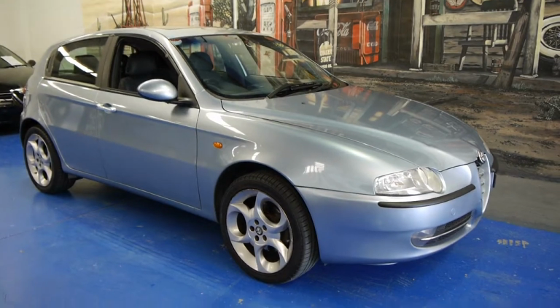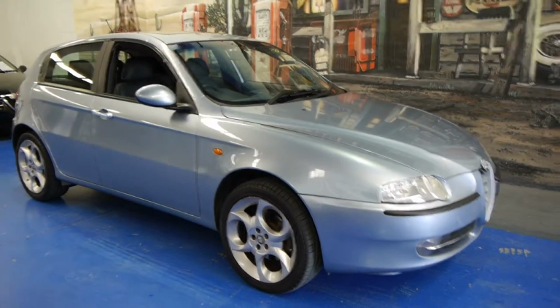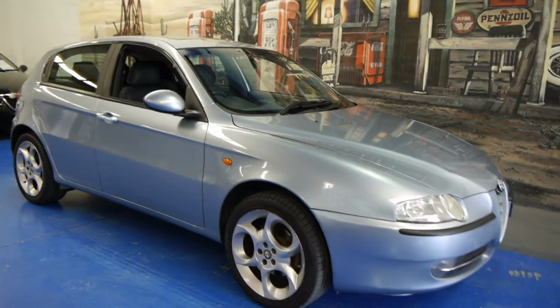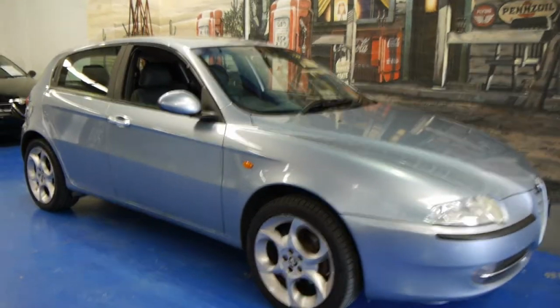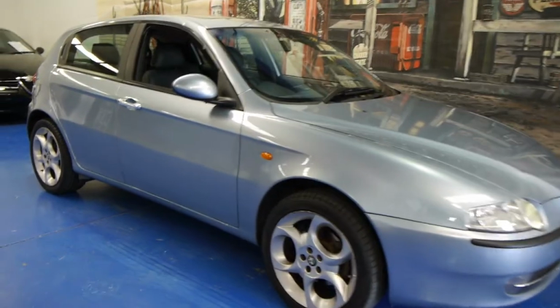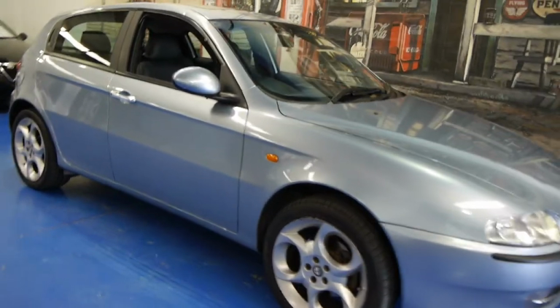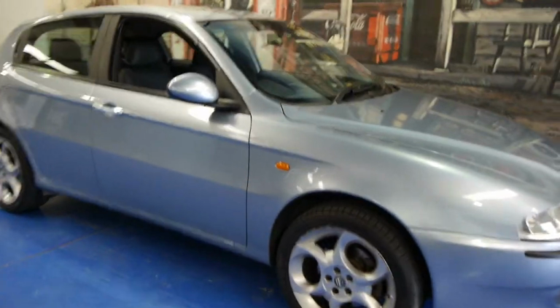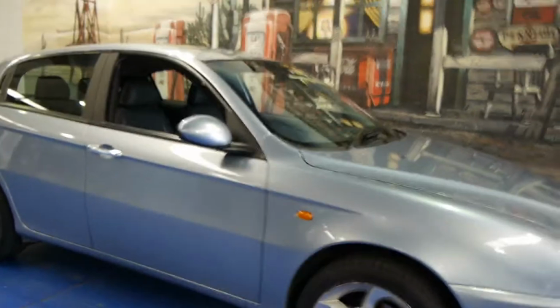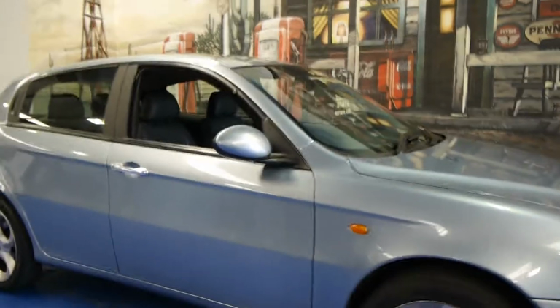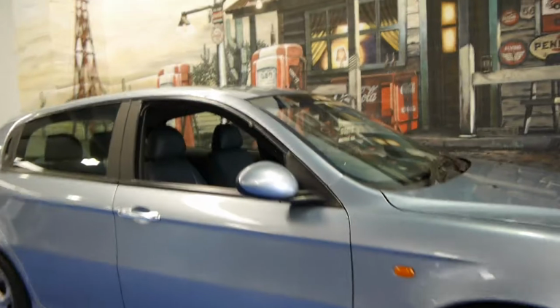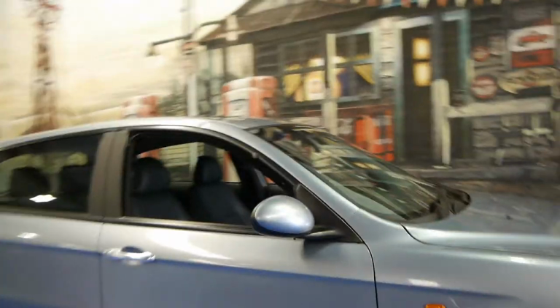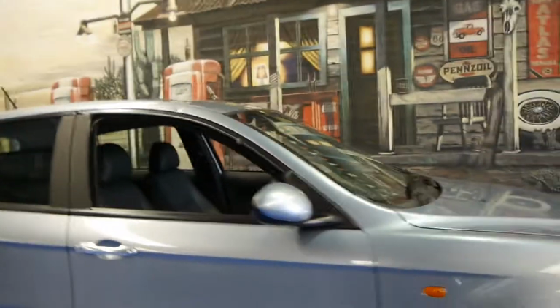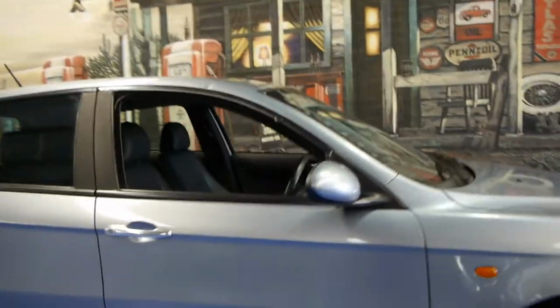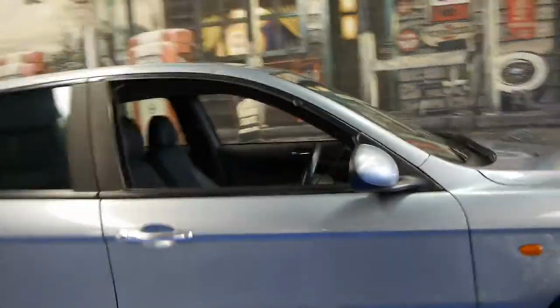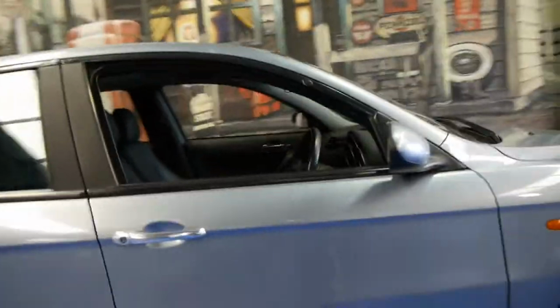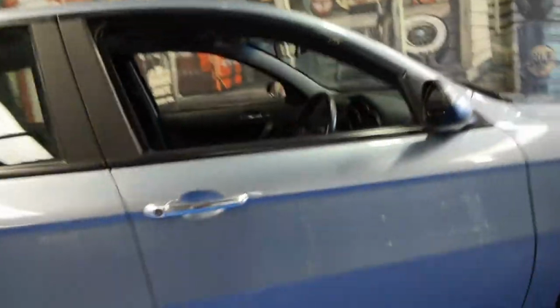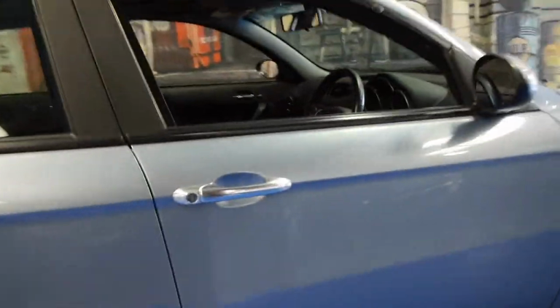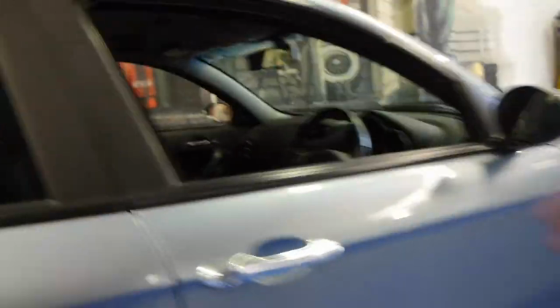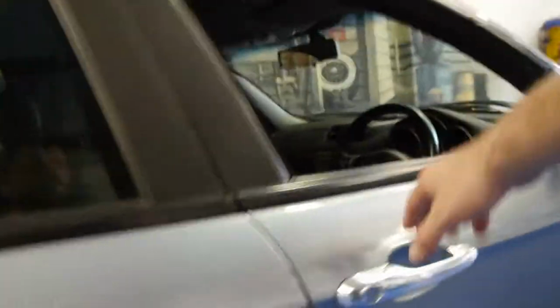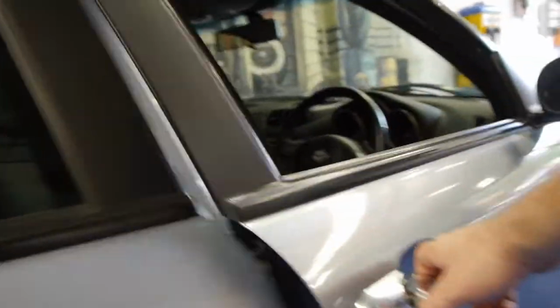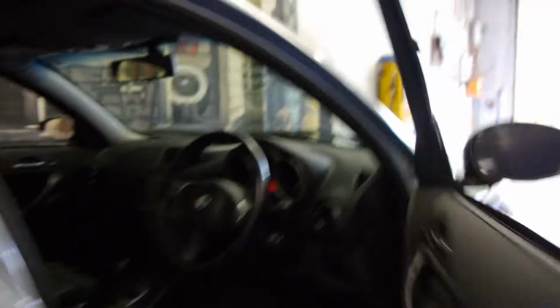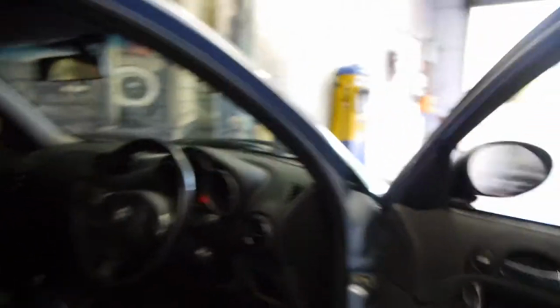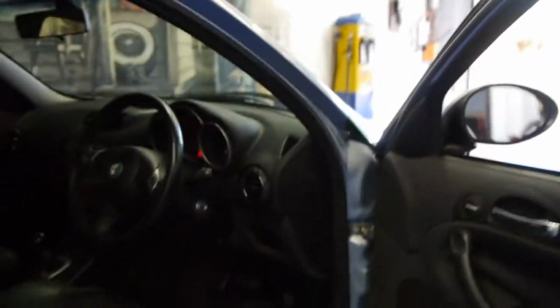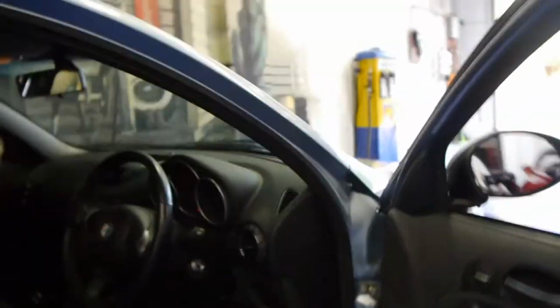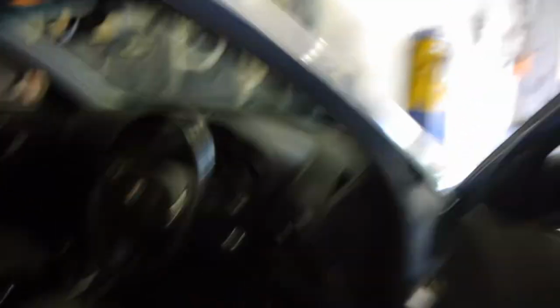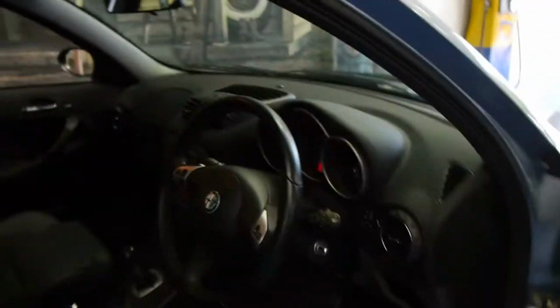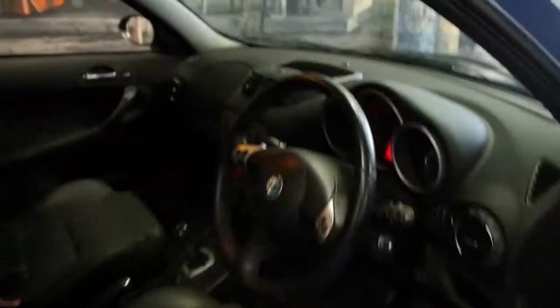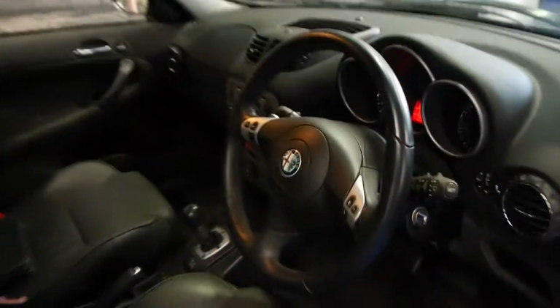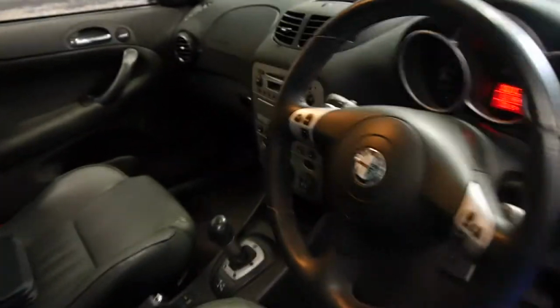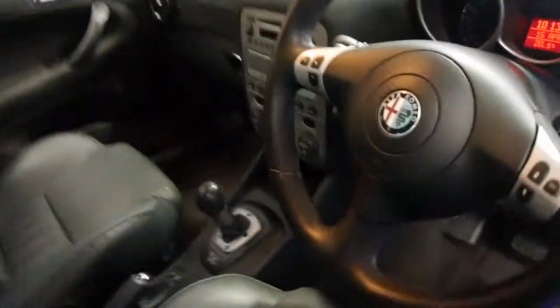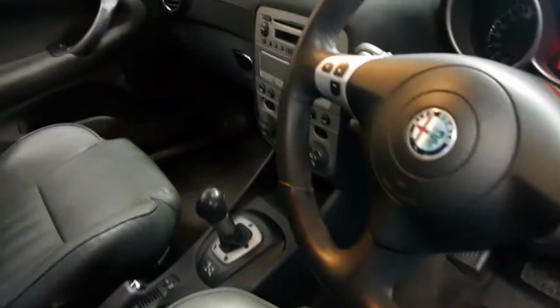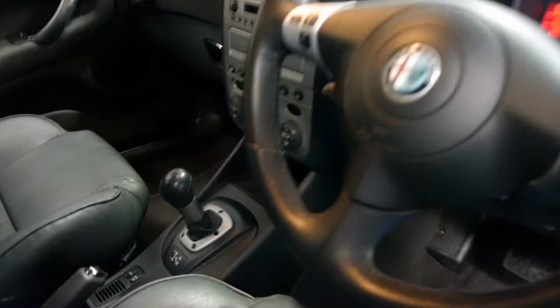Here we have a 2002 Alfa Romeo 147 Twin Spark. It's light blue in colour with black leather interior. It's got the Selespeed transmission, and it drives absolutely beautifully.